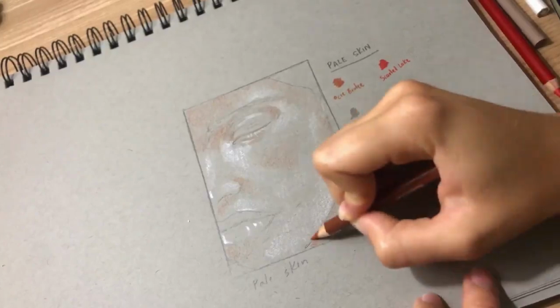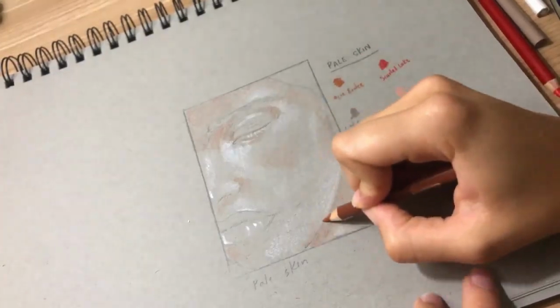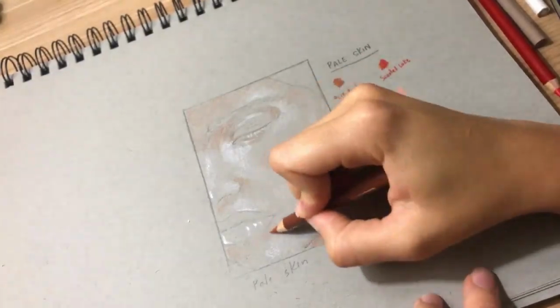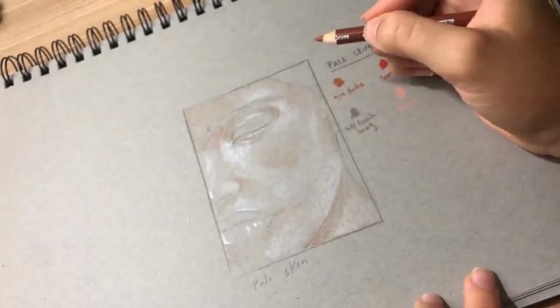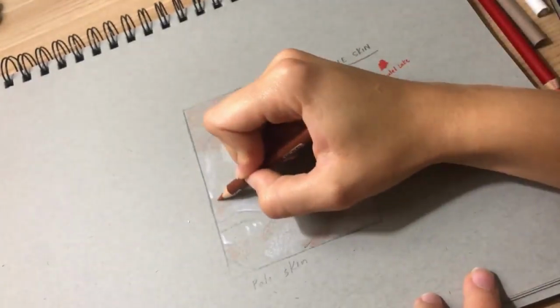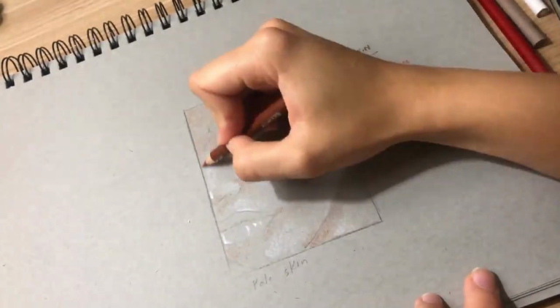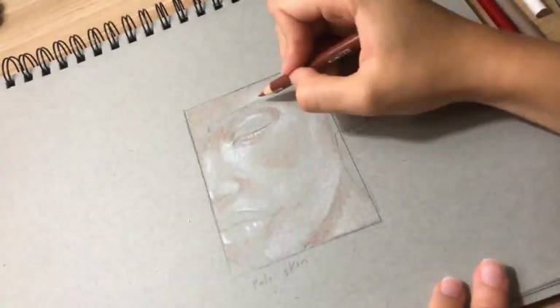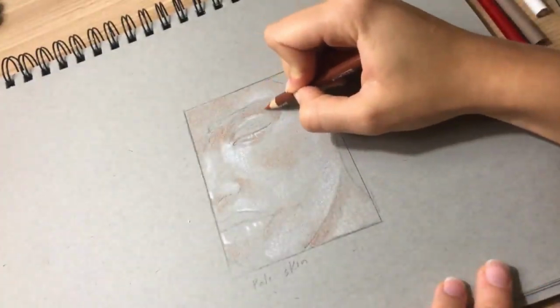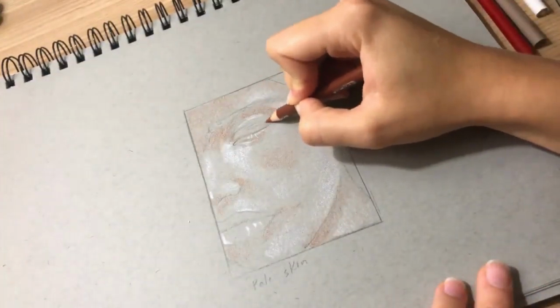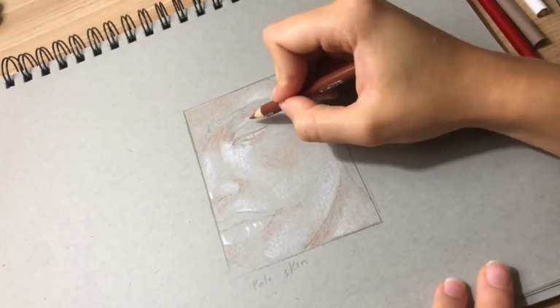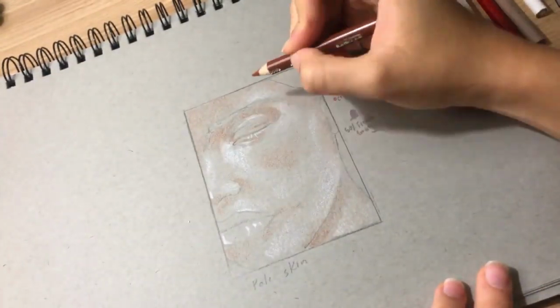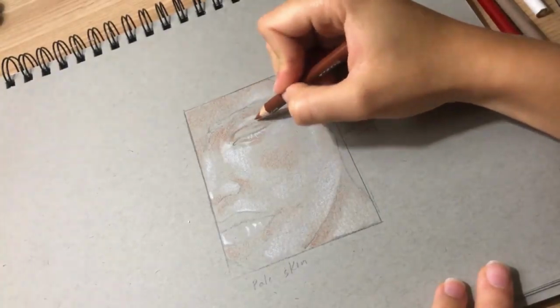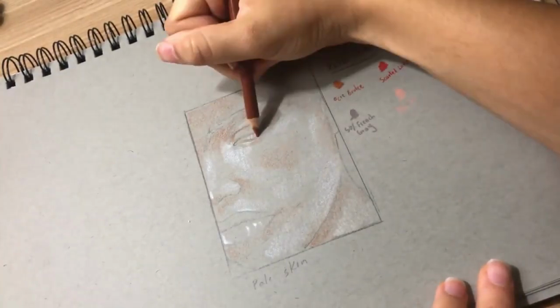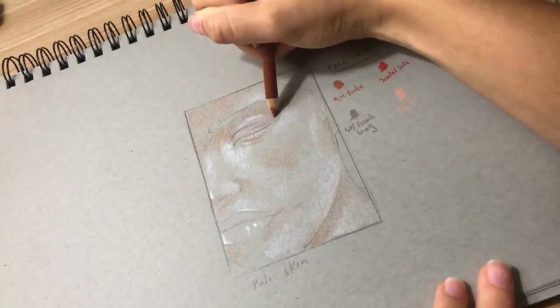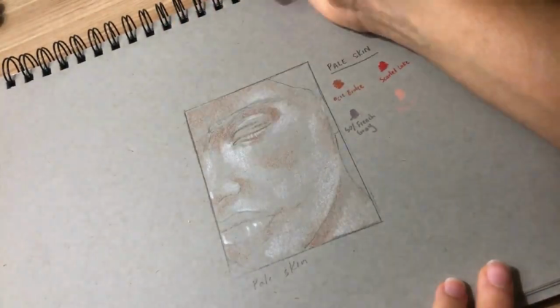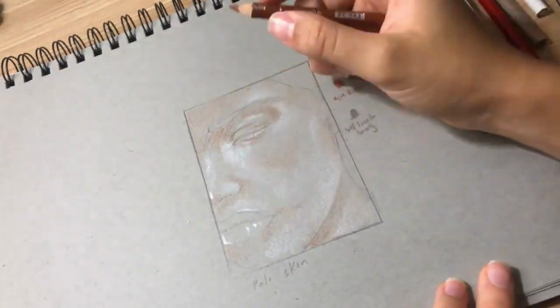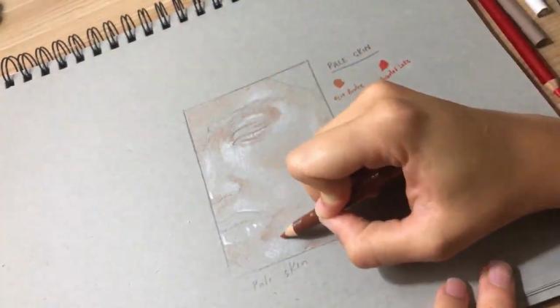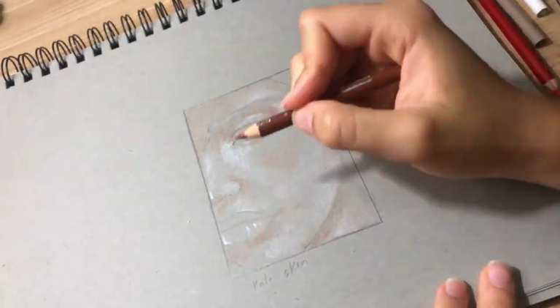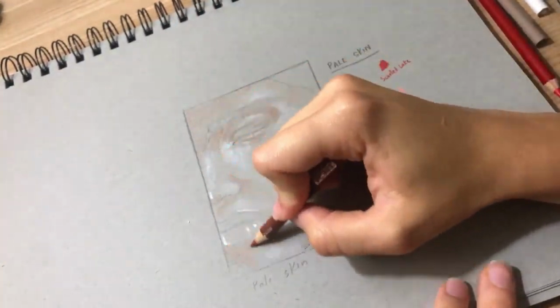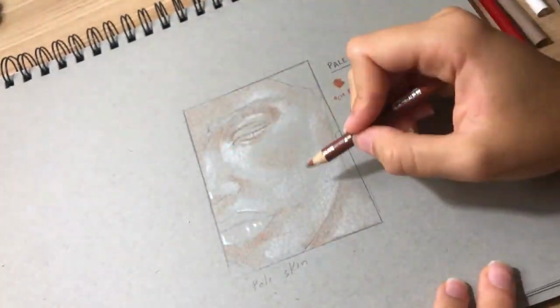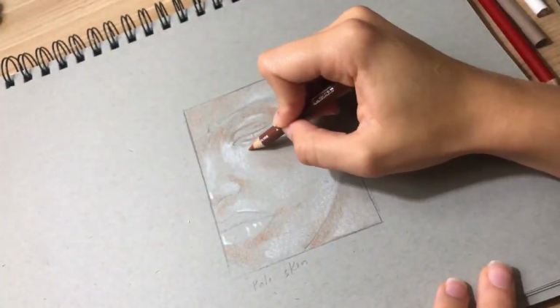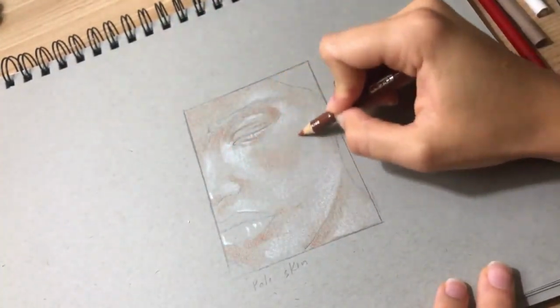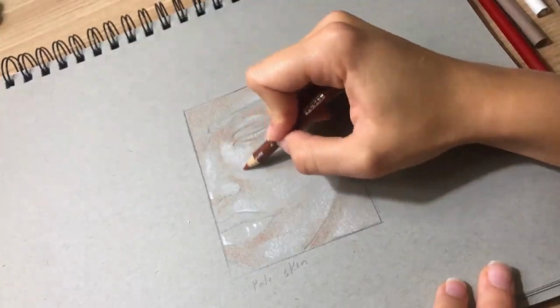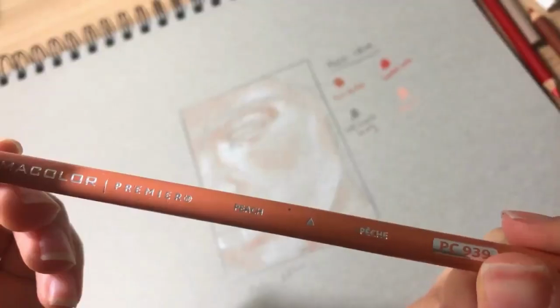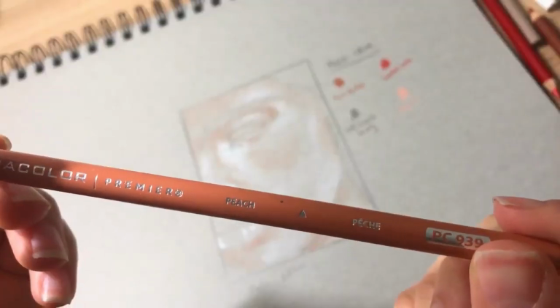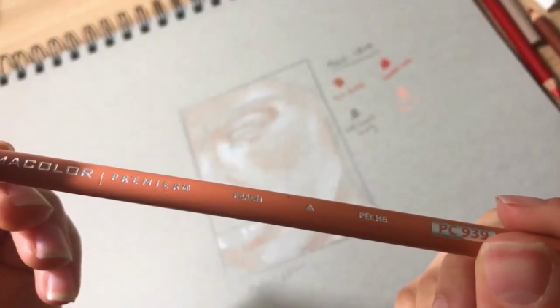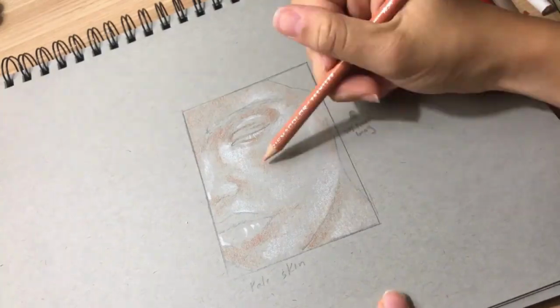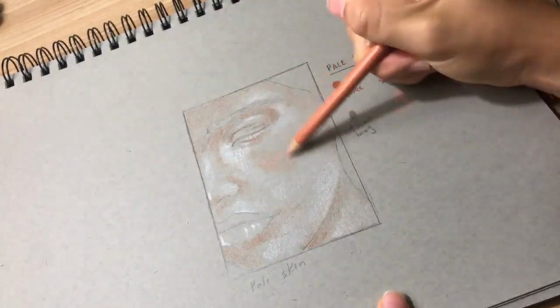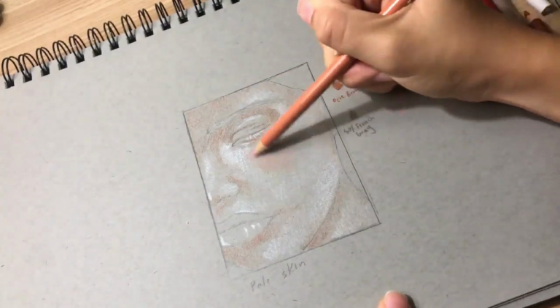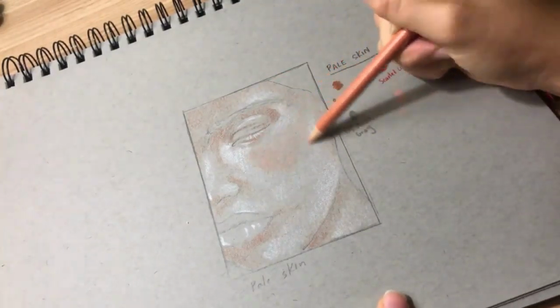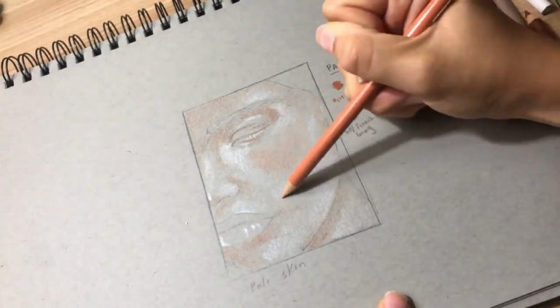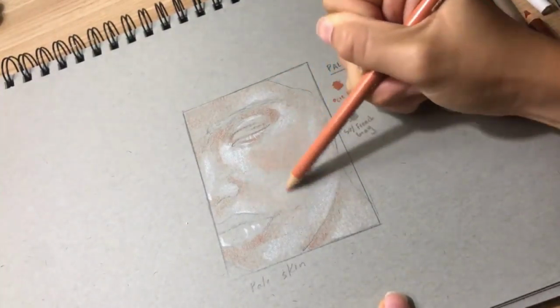P.S. — do that no matter what color you're using. Always apply light pressure, especially if you're working with whites towards the beginning of the drawing. If you do decide to apply harsh pressure, do that towards the end when no going back is not an issue.